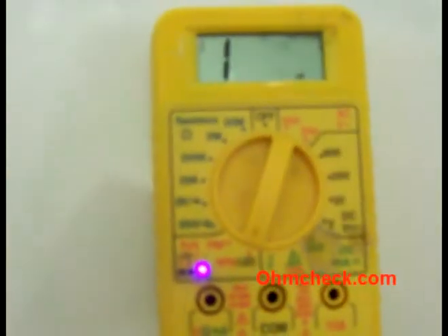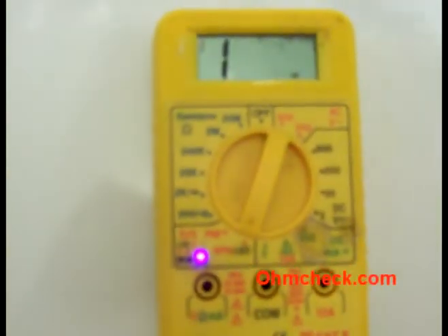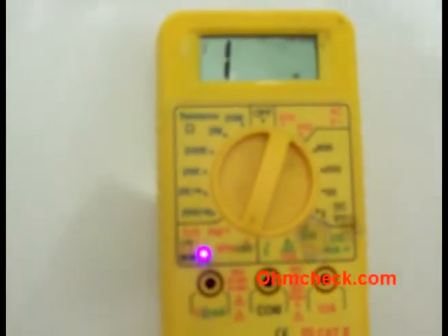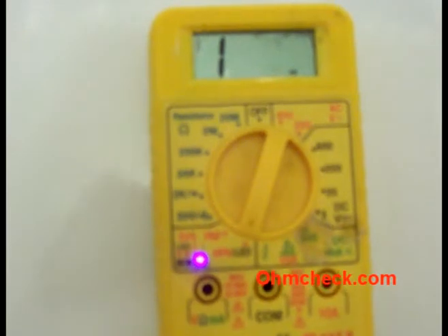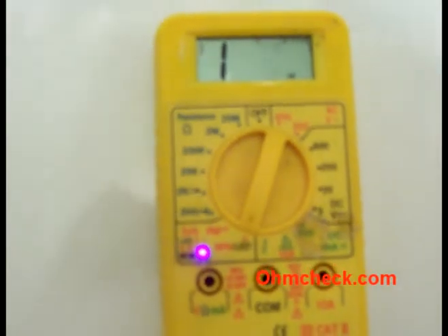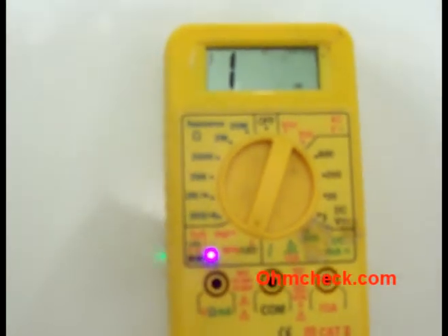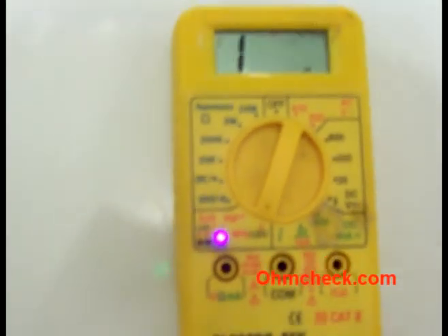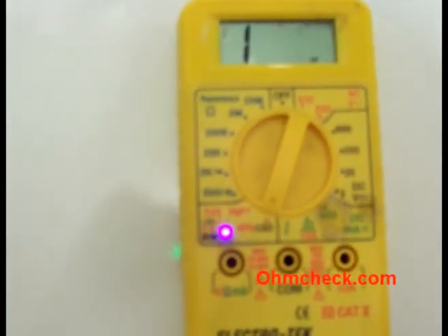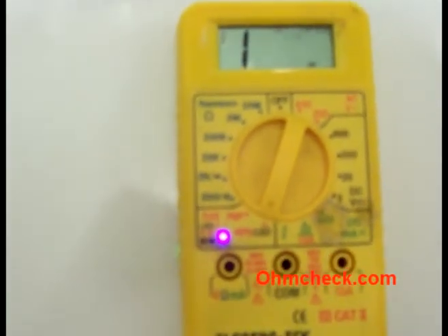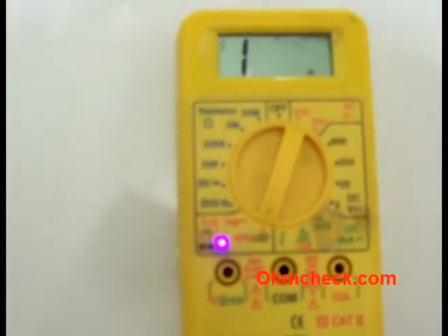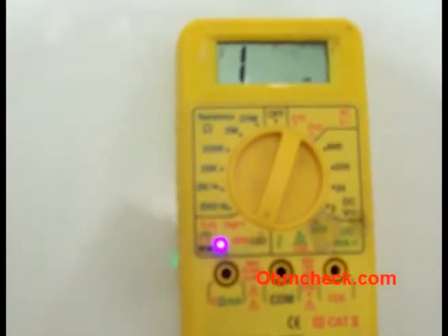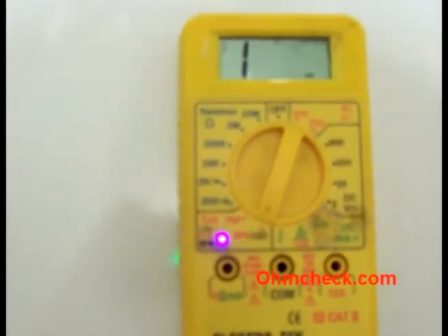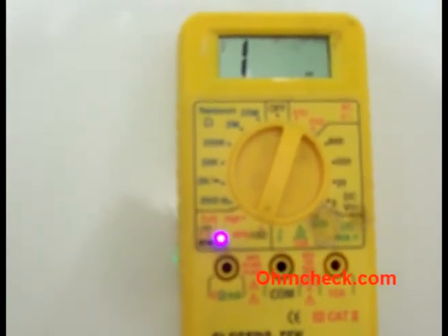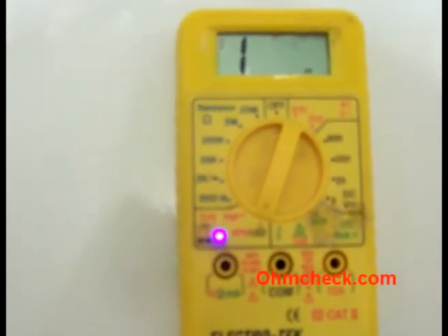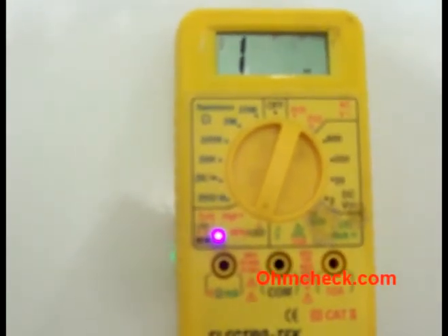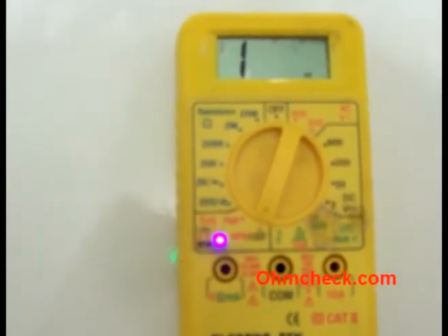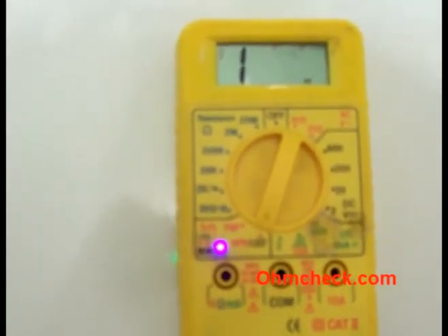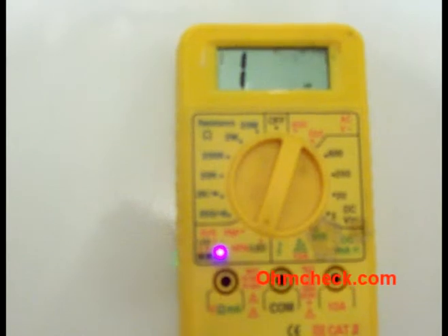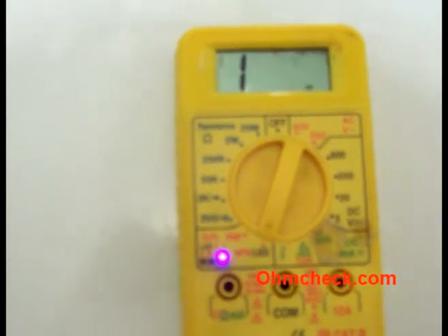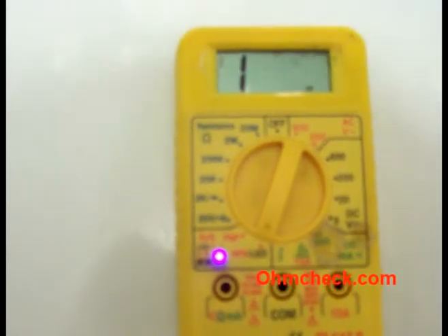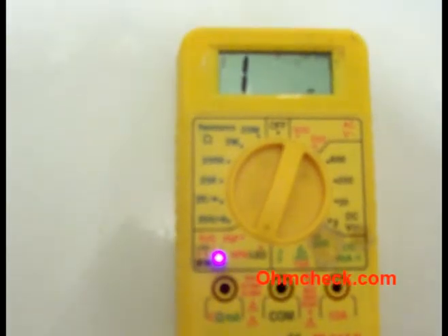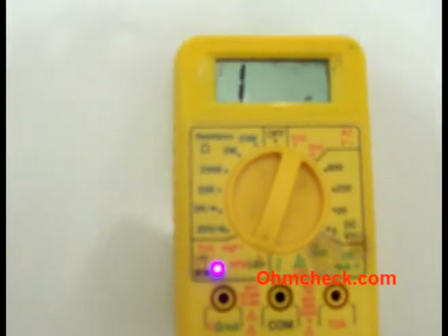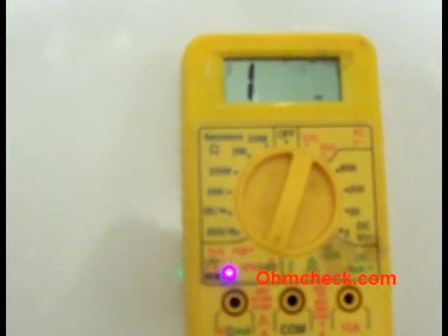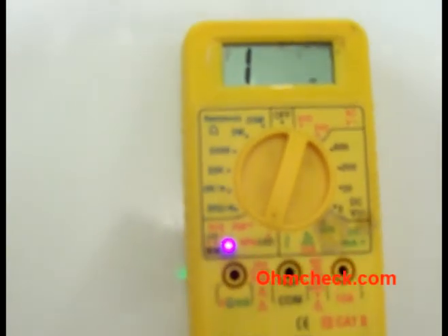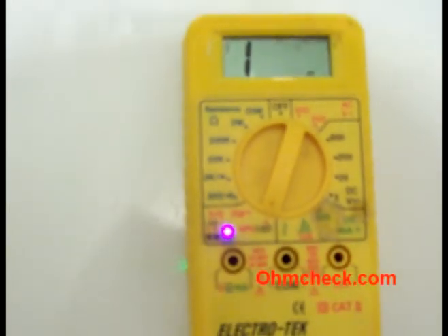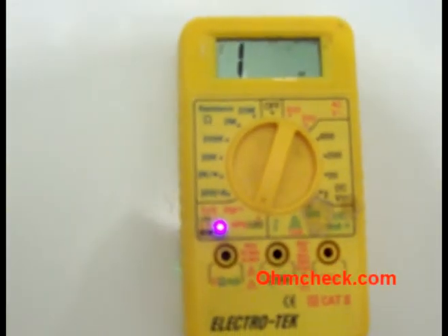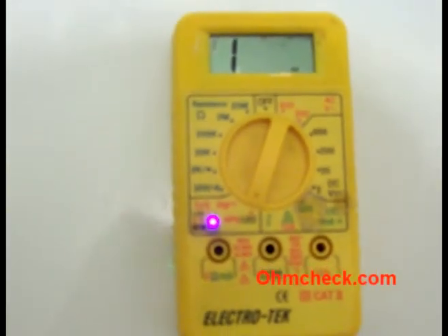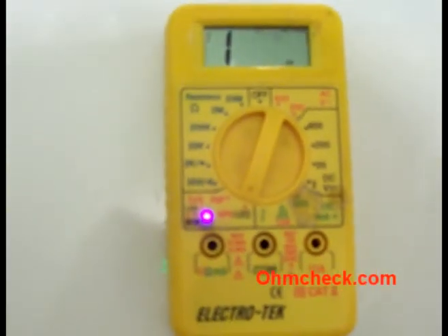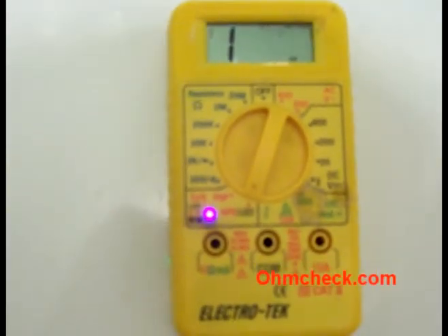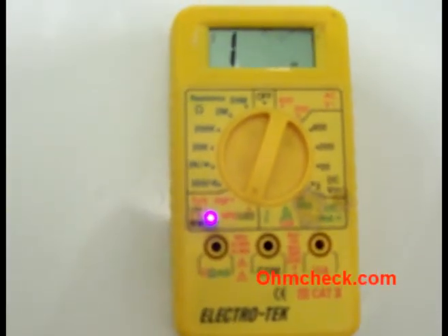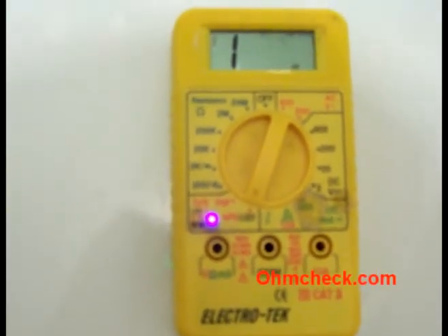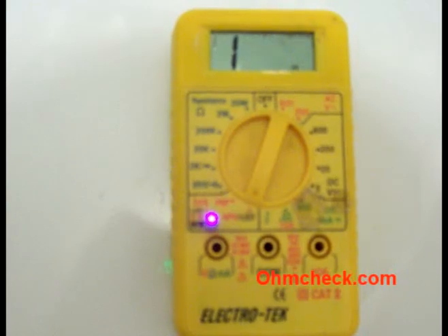And that's just a real quick way to test your LEDs using a simple, cheap volt ohmmeter. For more informational tips on testing electrical circuits, check out ohmcheck.com.